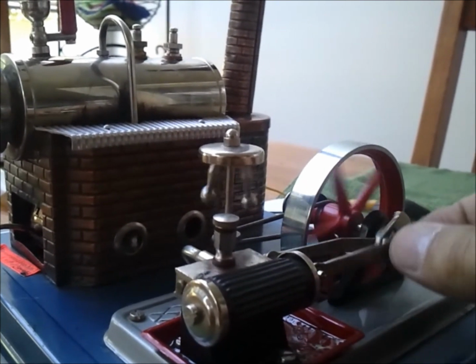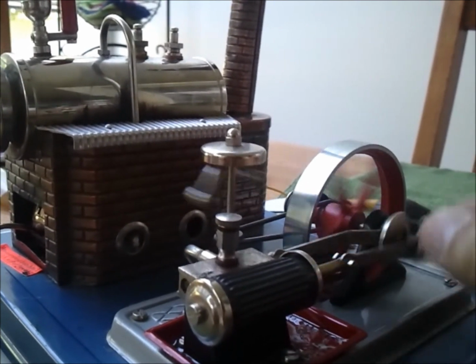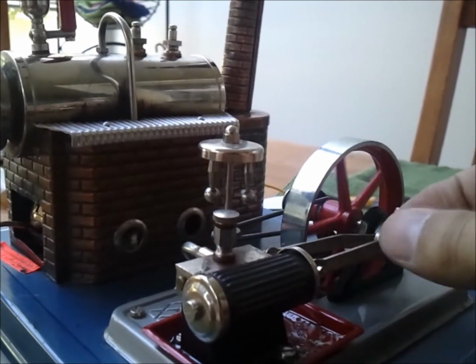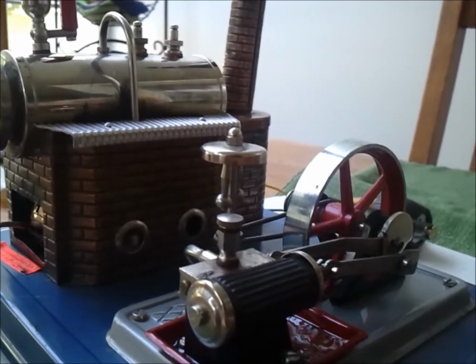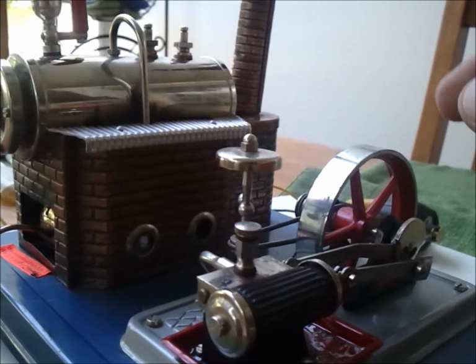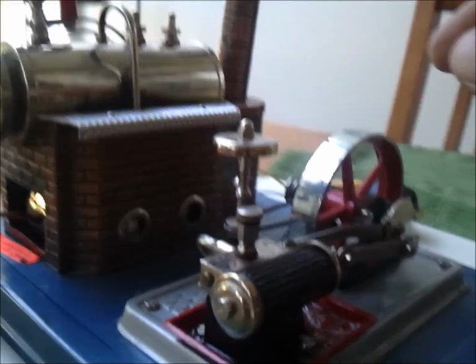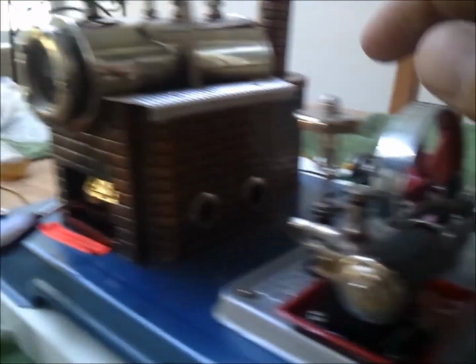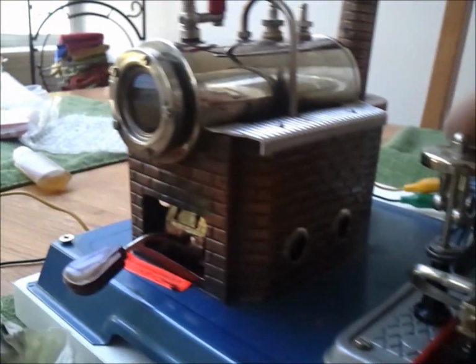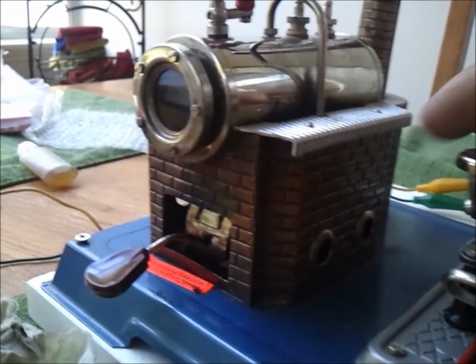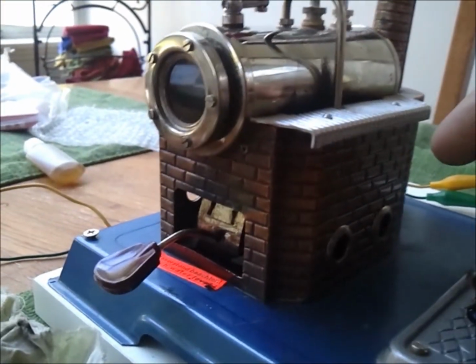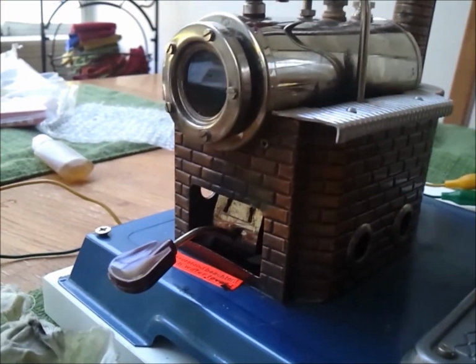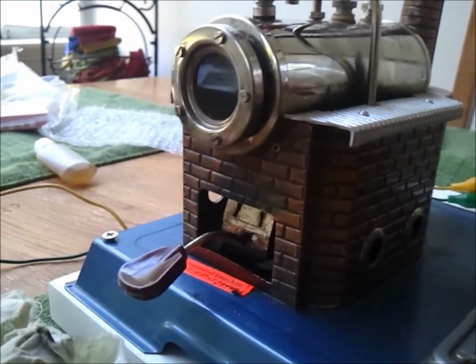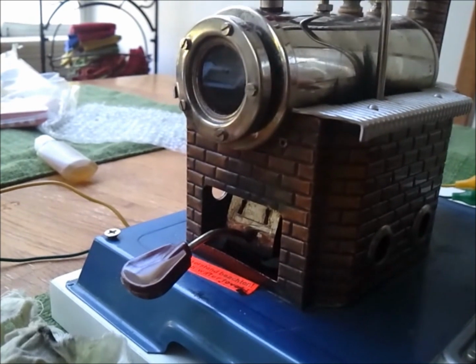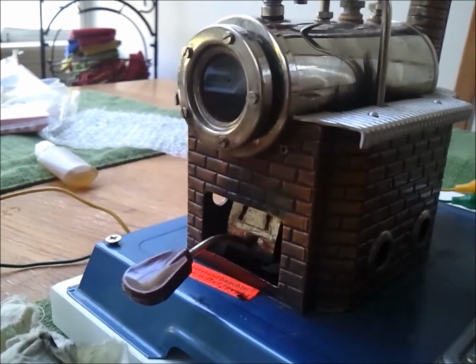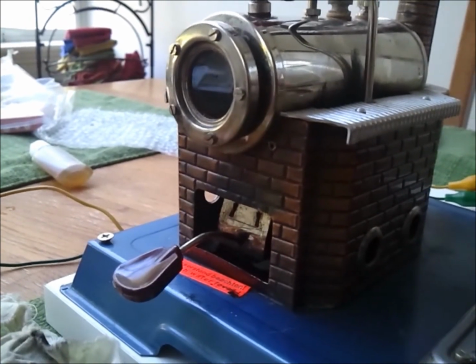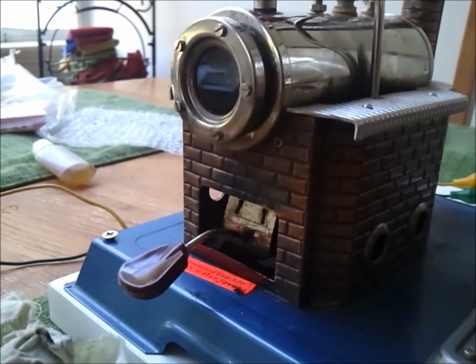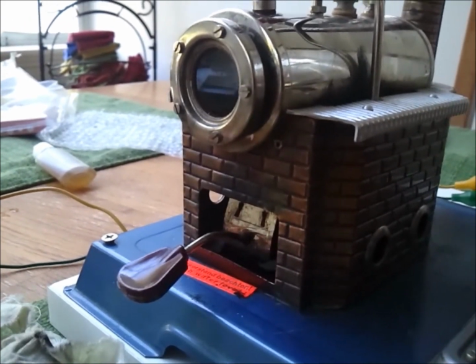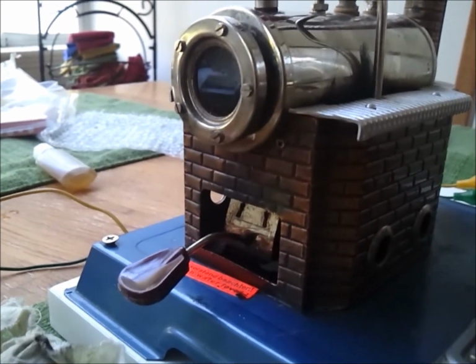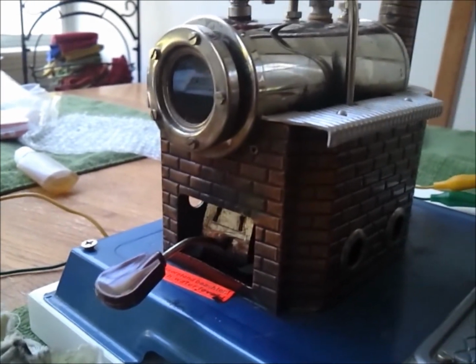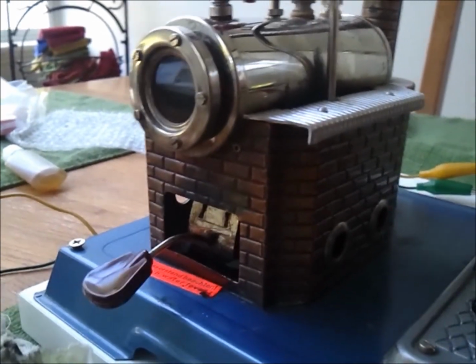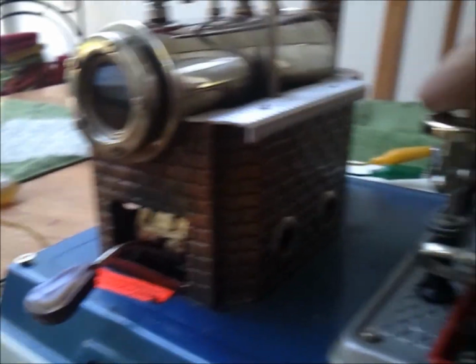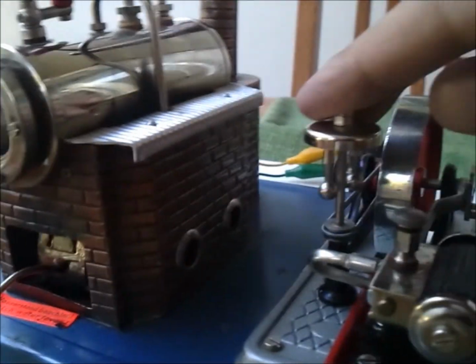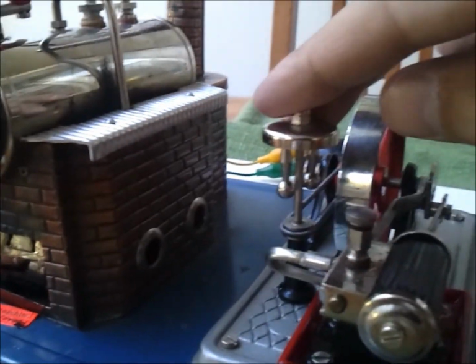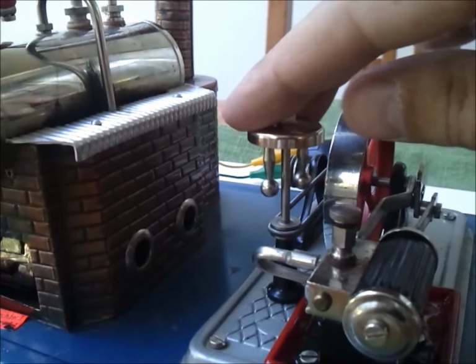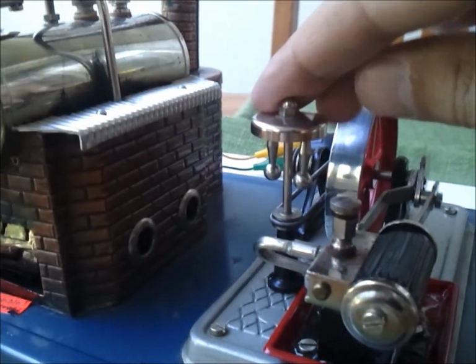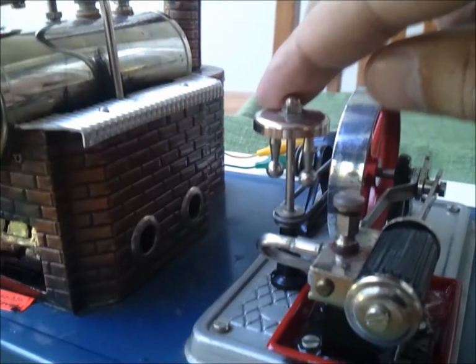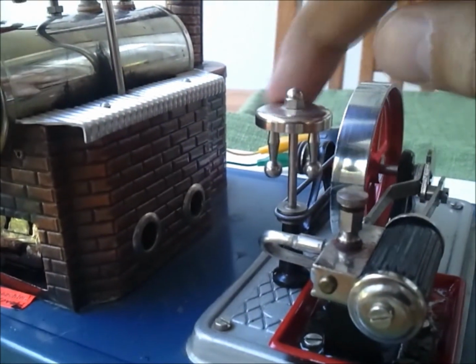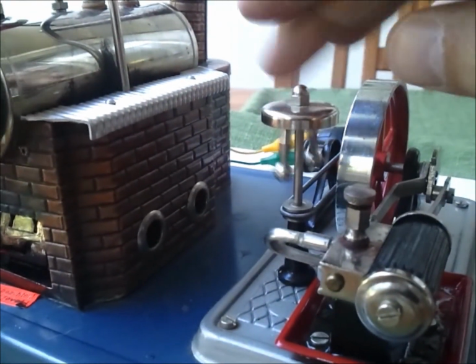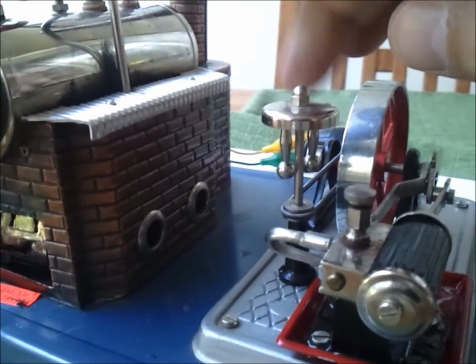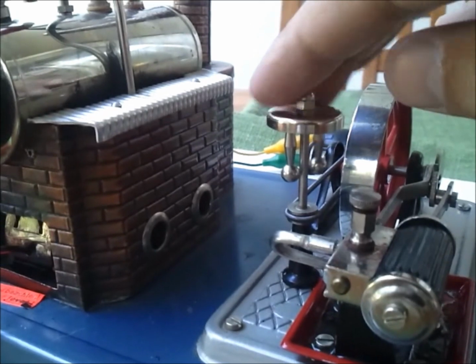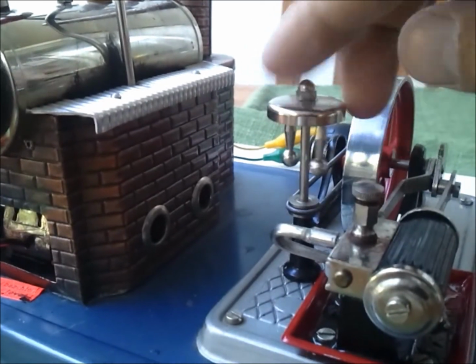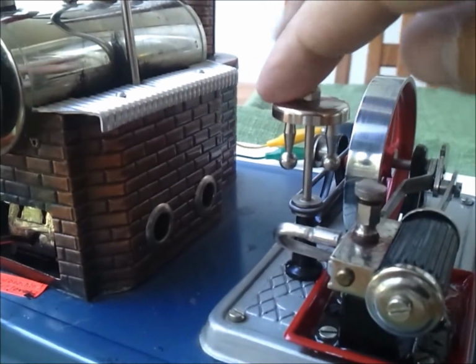Causing steam — and this is sort of a governor that's on the D10 steam engine.